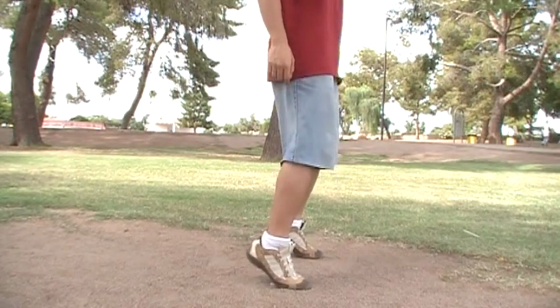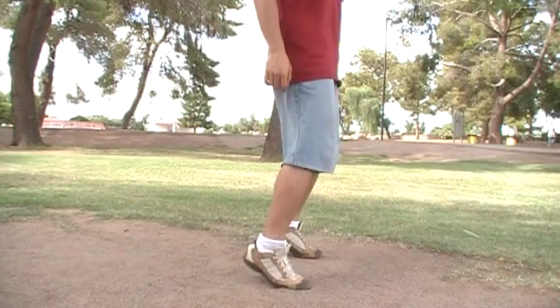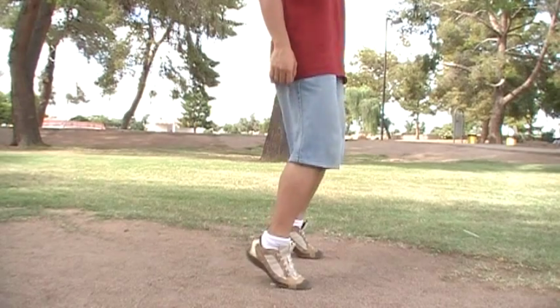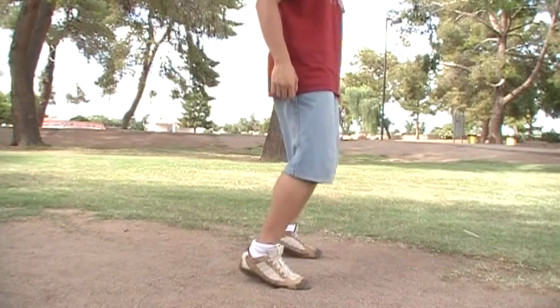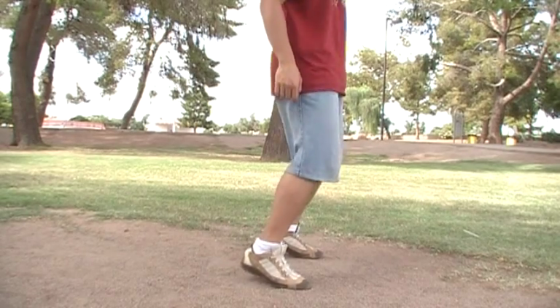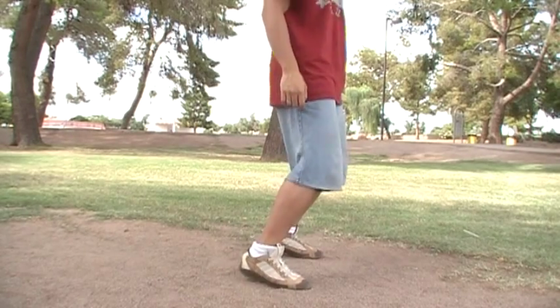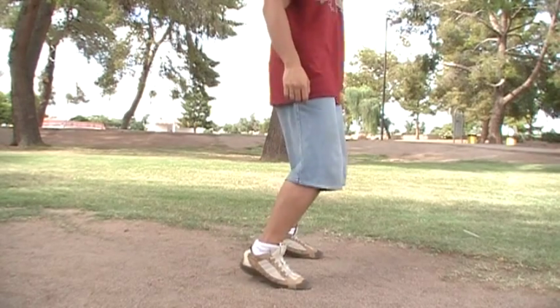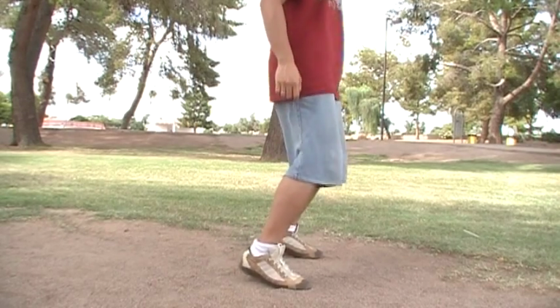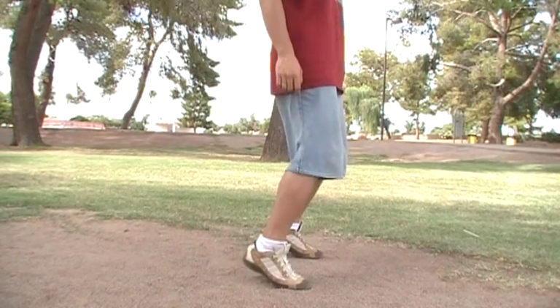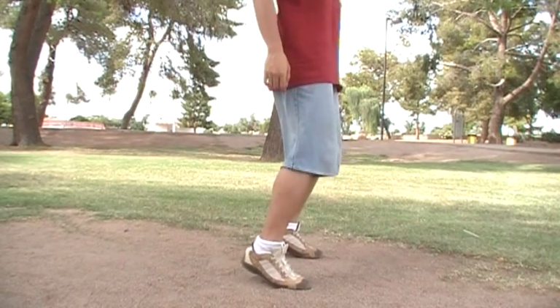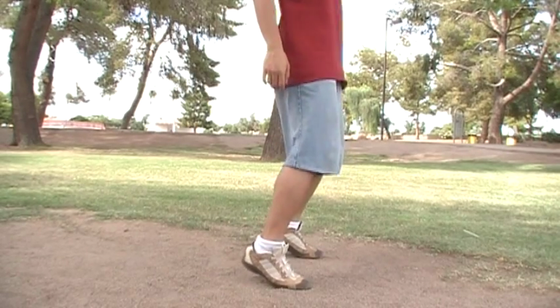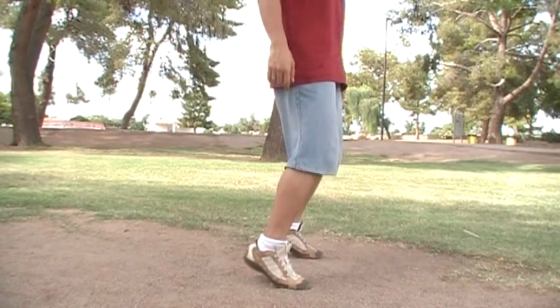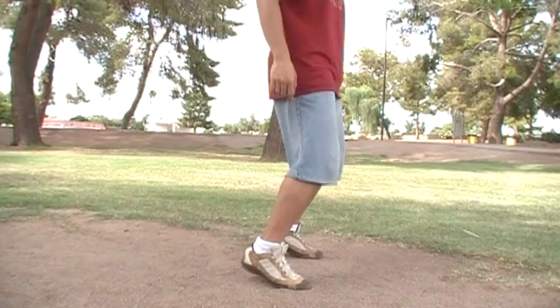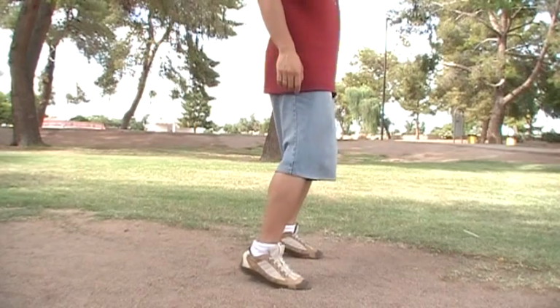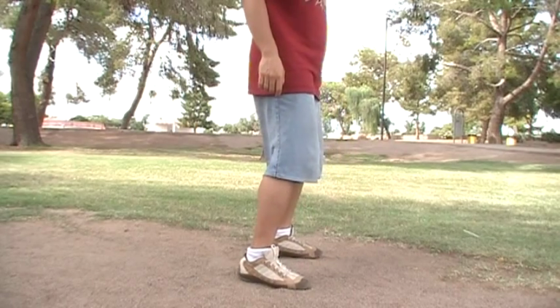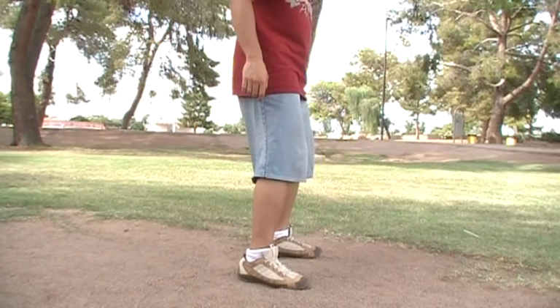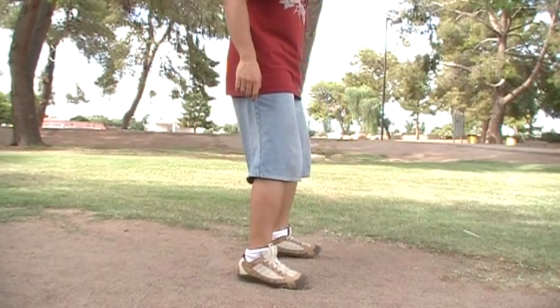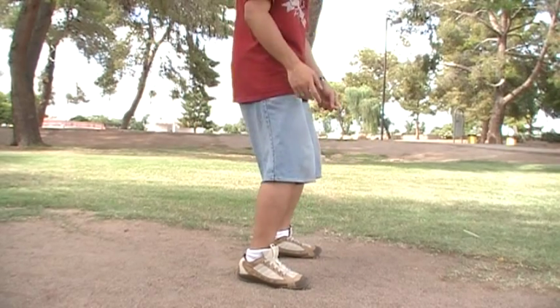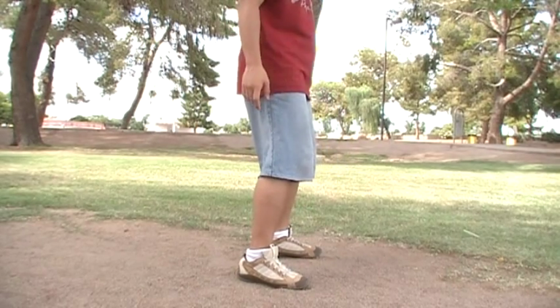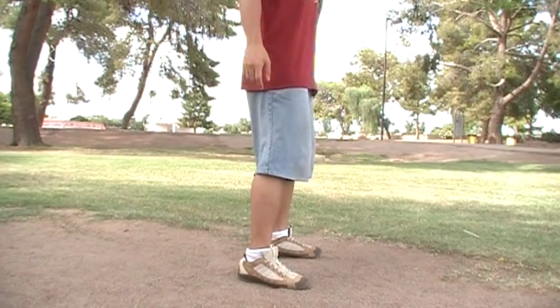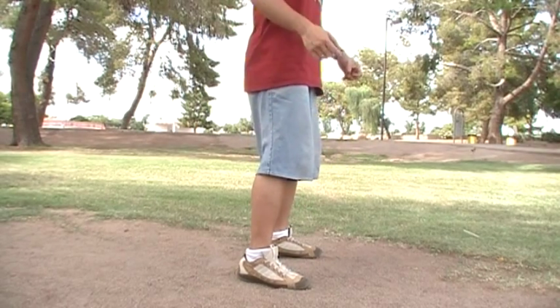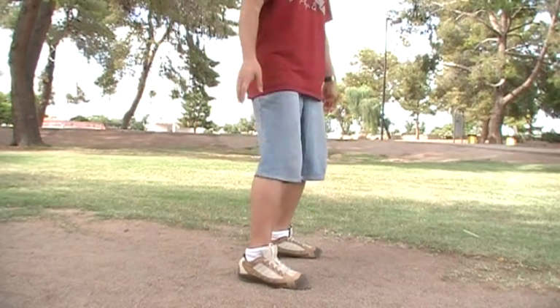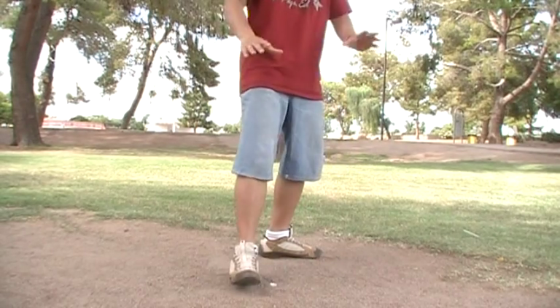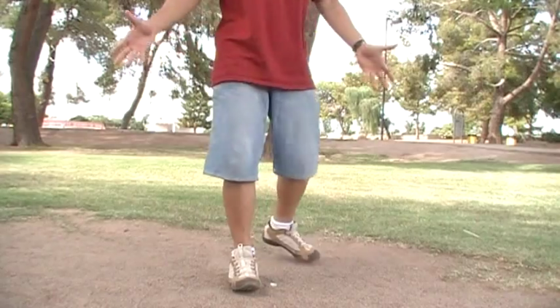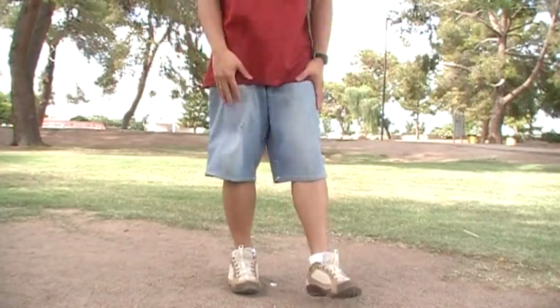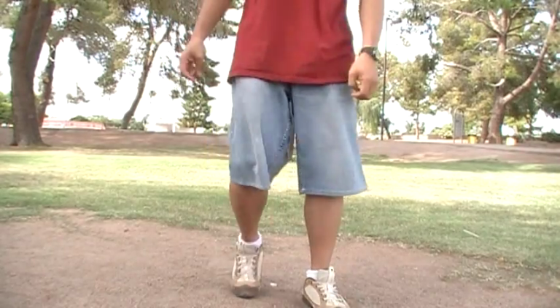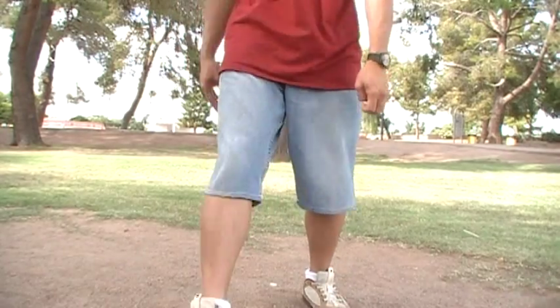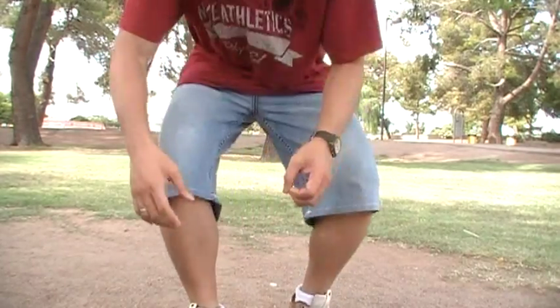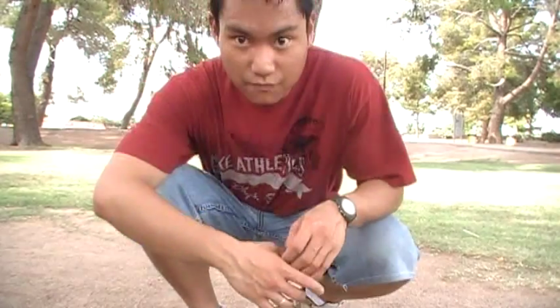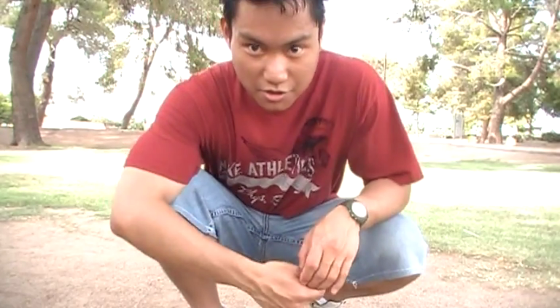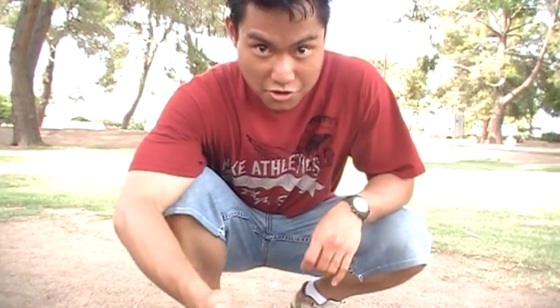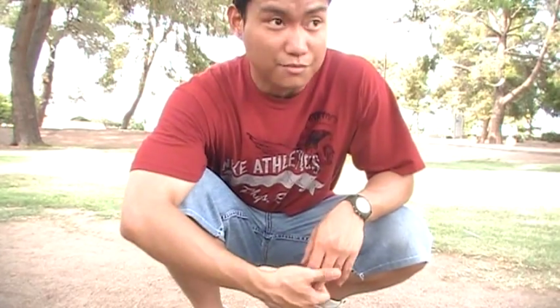When you want to finish, slow it down and then just put your heels on the ground. Breathe, and then it's done. From there you can do your stretches.